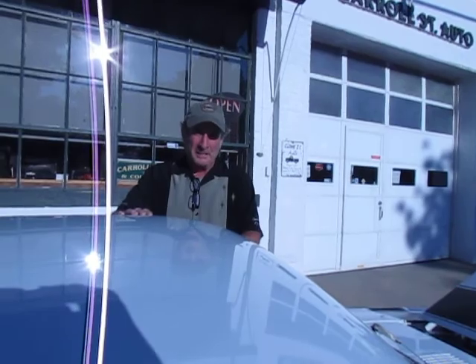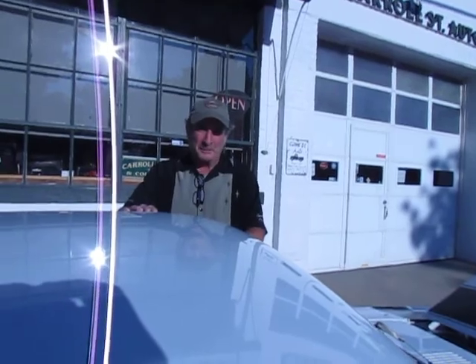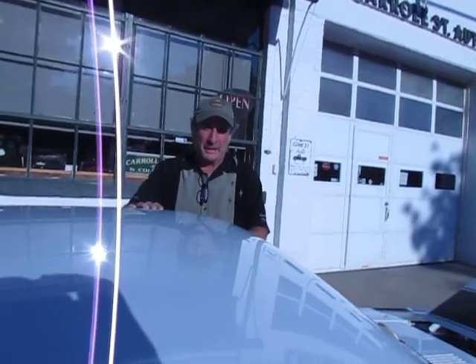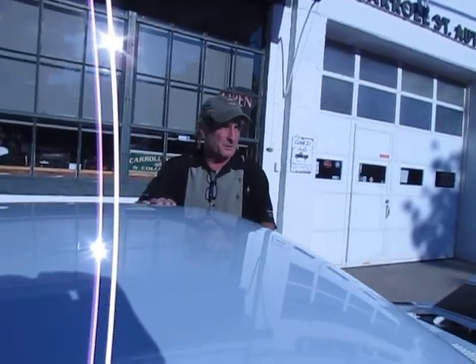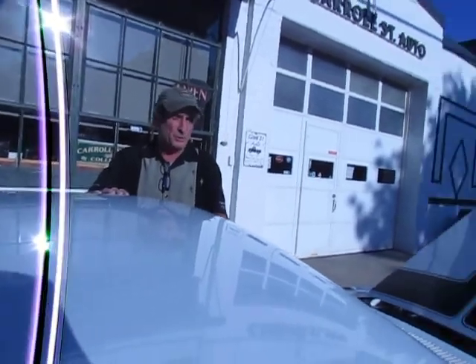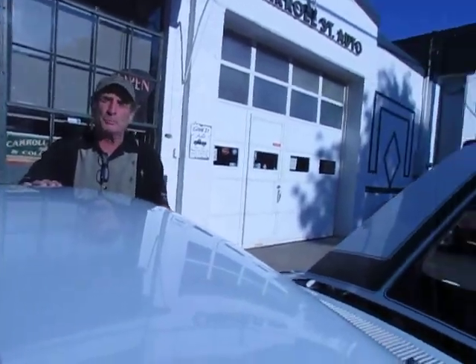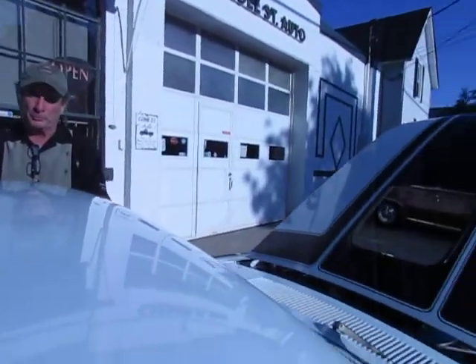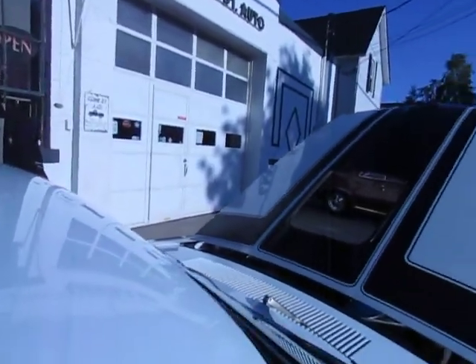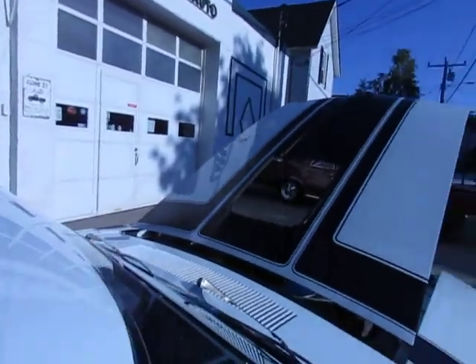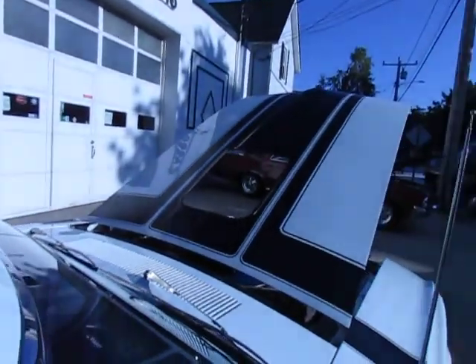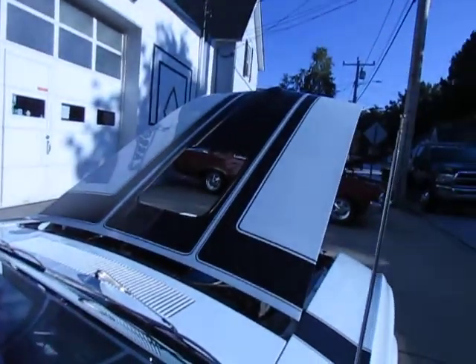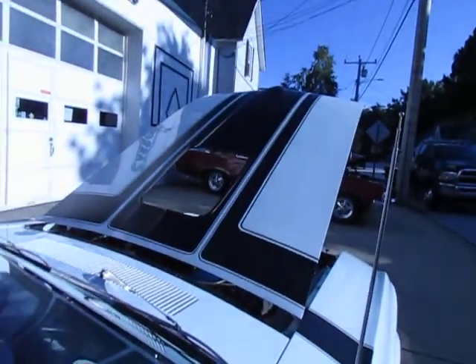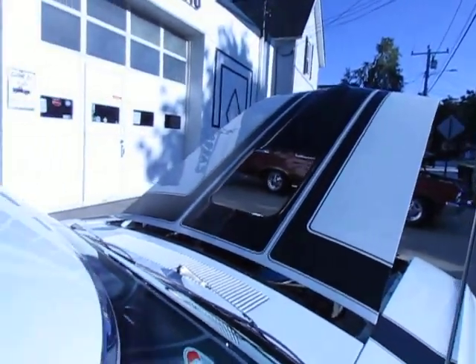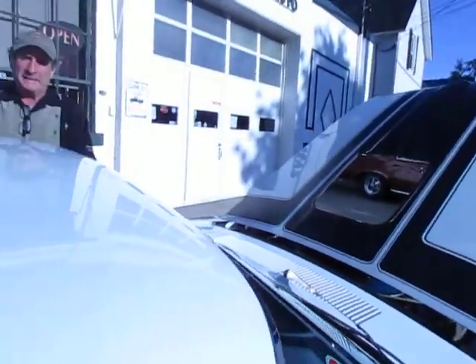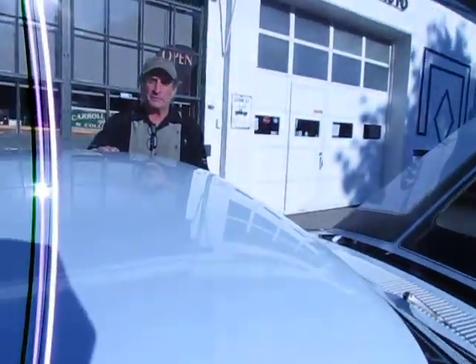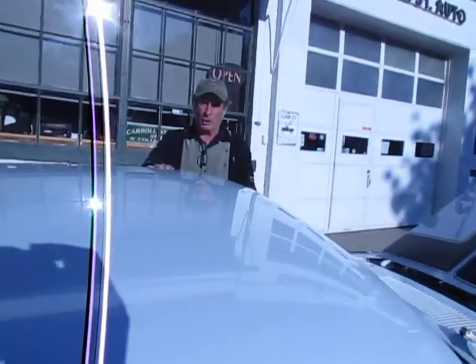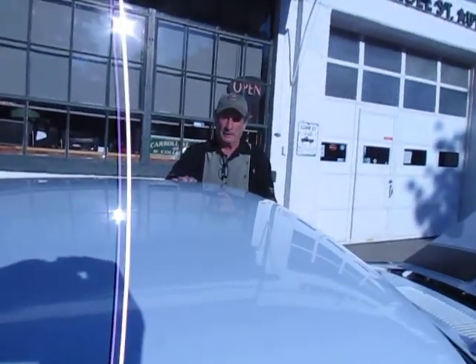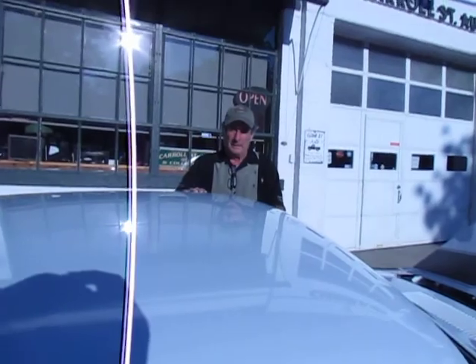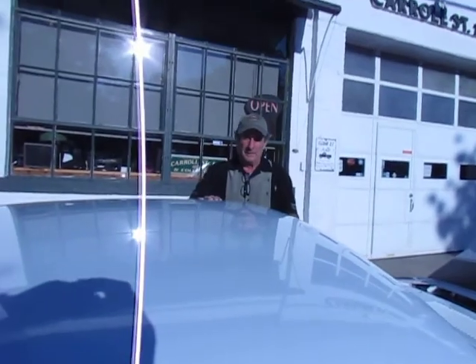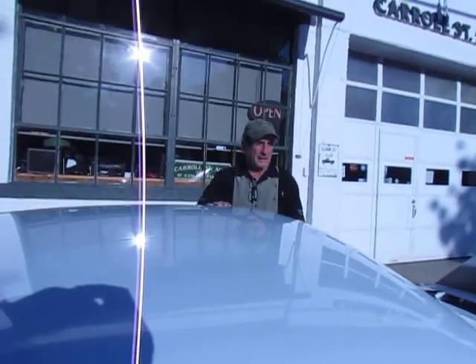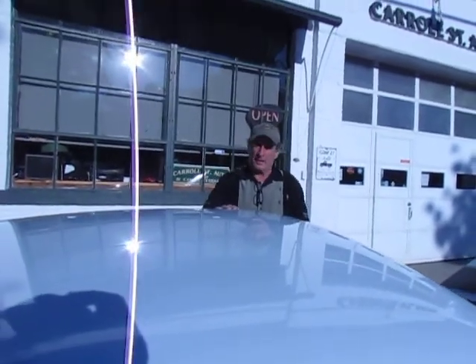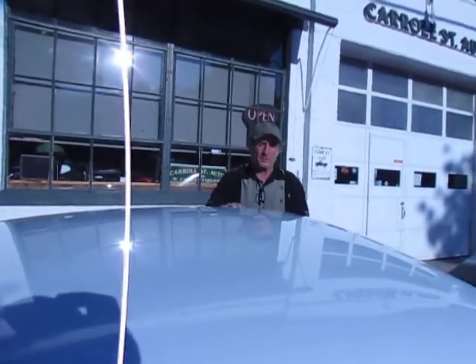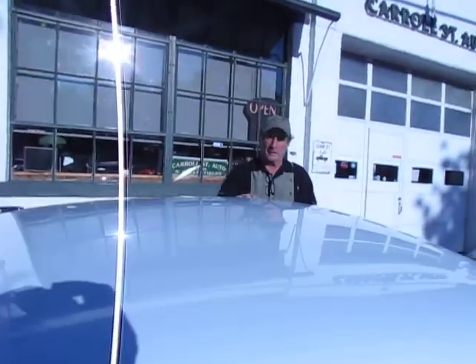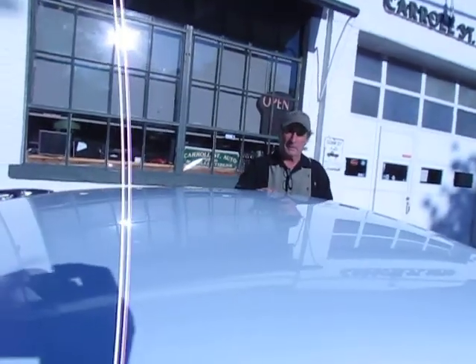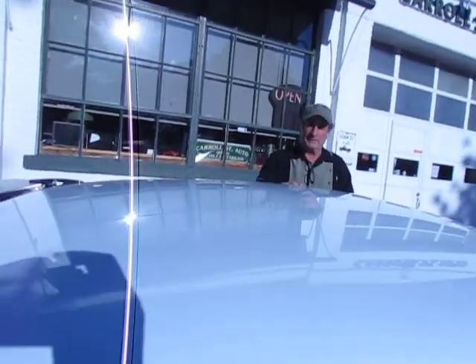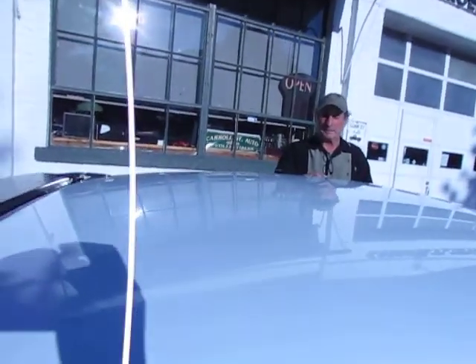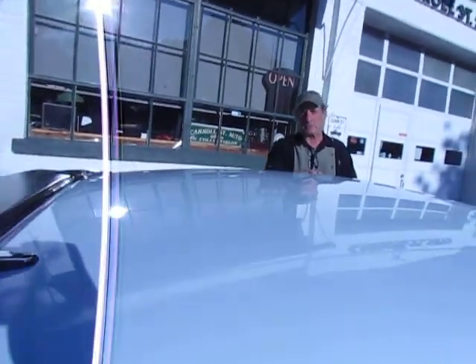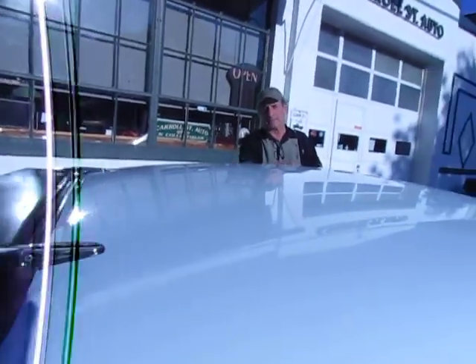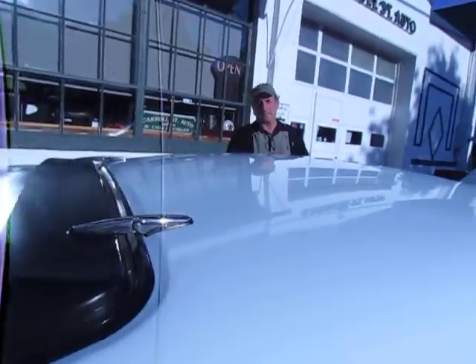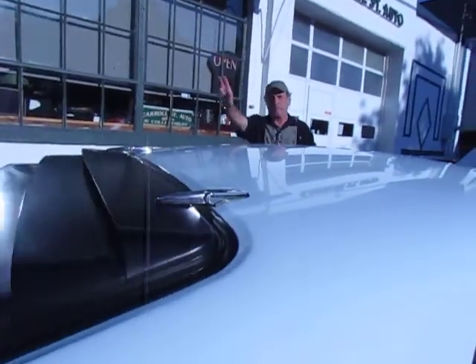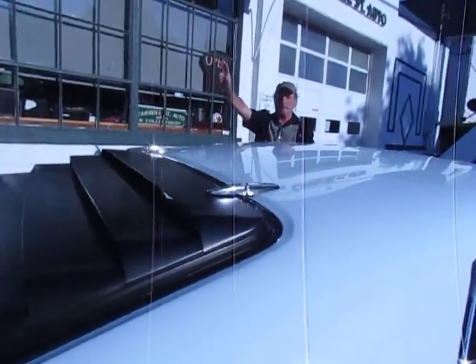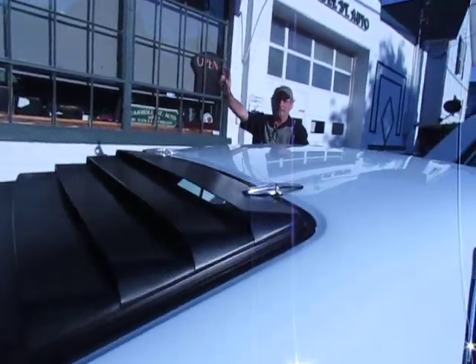The undercarriage is super, super nice — check it out. Give us a call. You've got to check this one out and come in and take a test drive. Thanks for viewing our video.